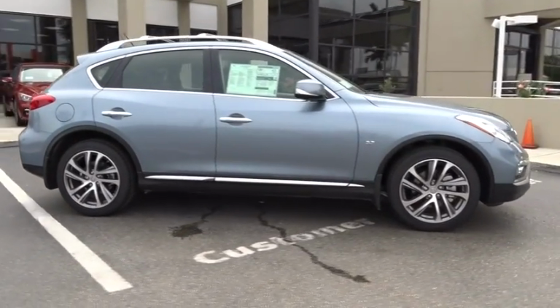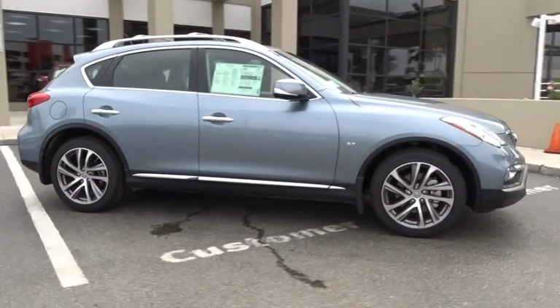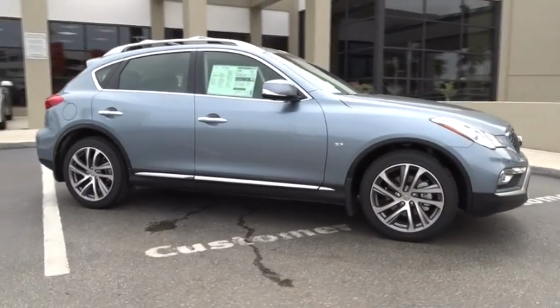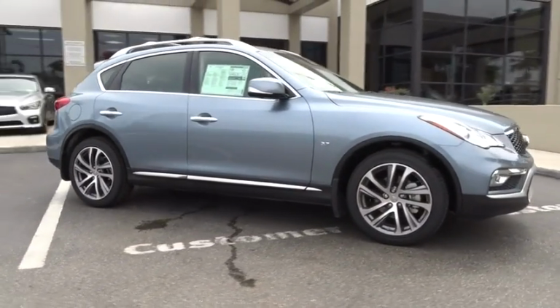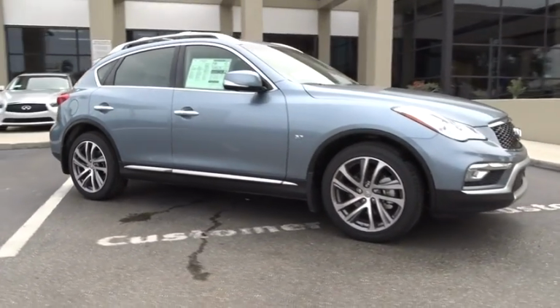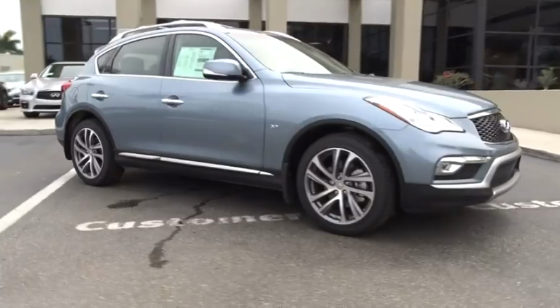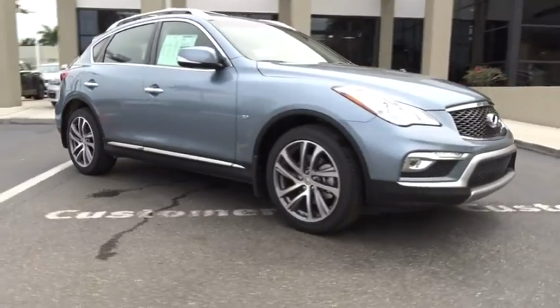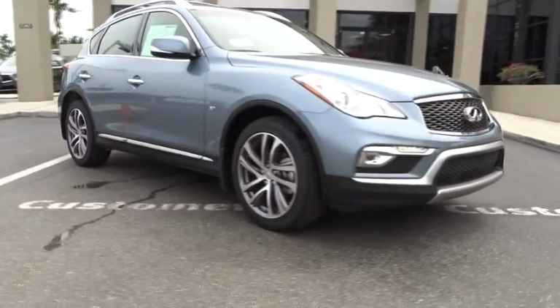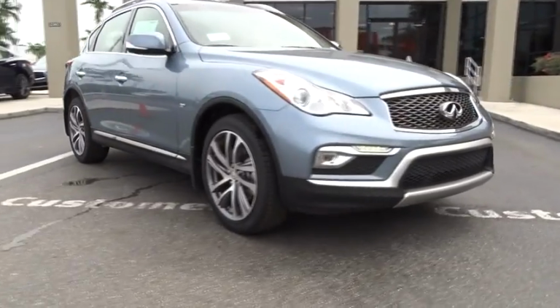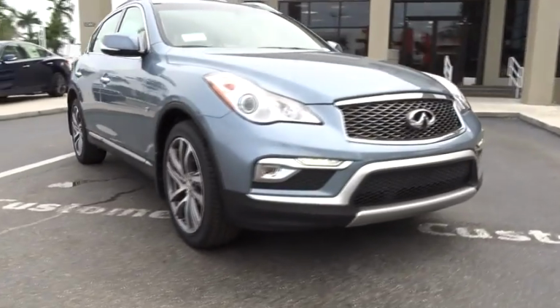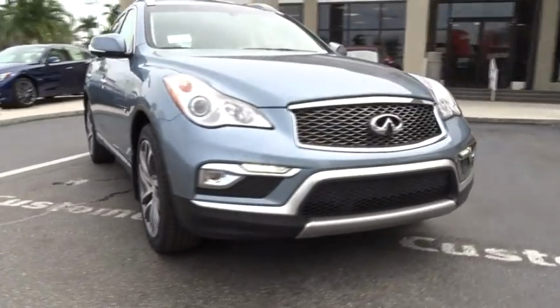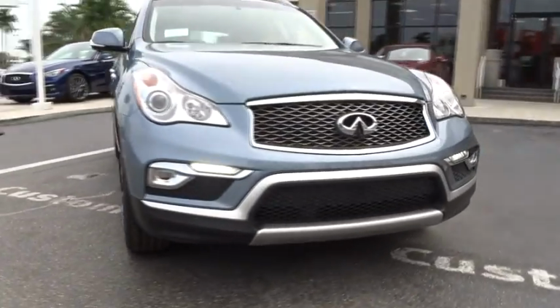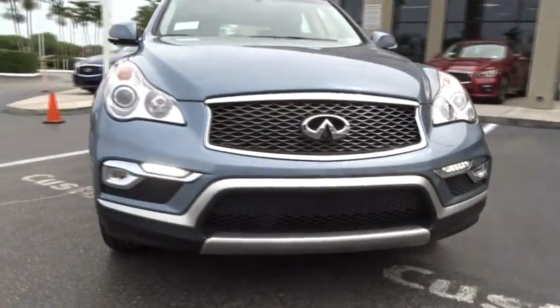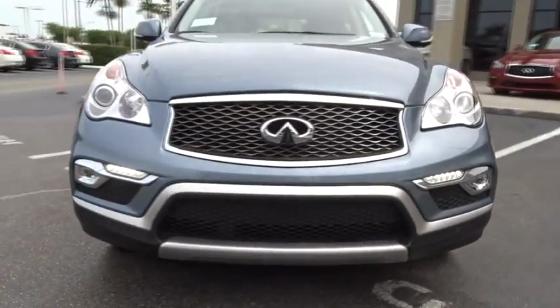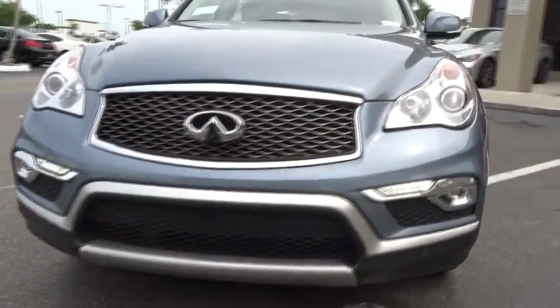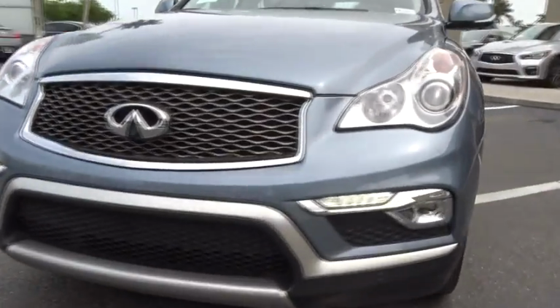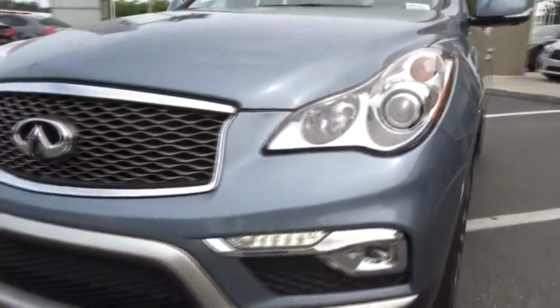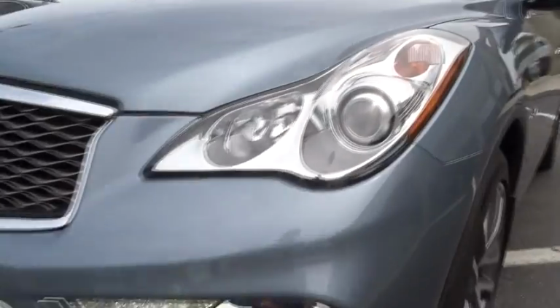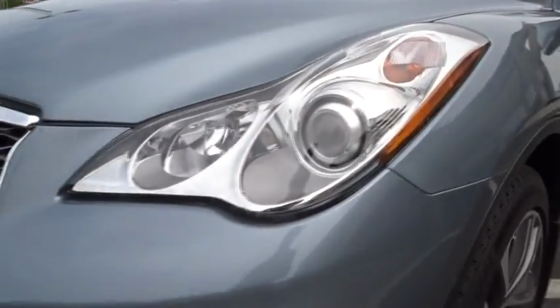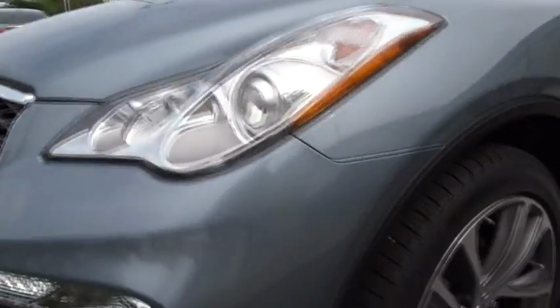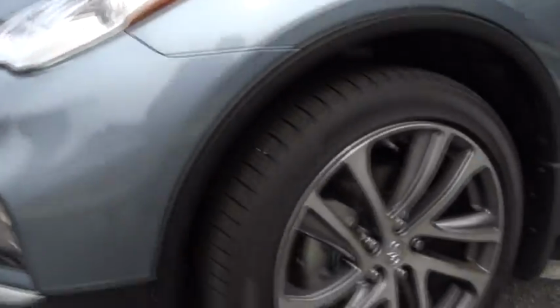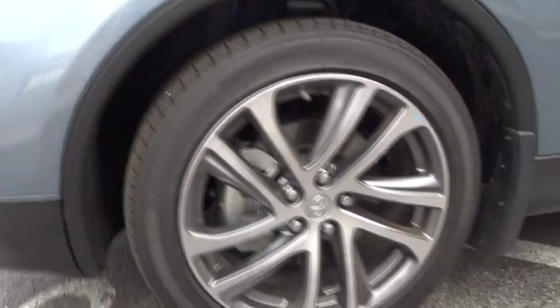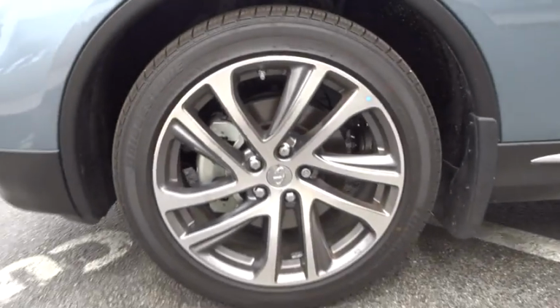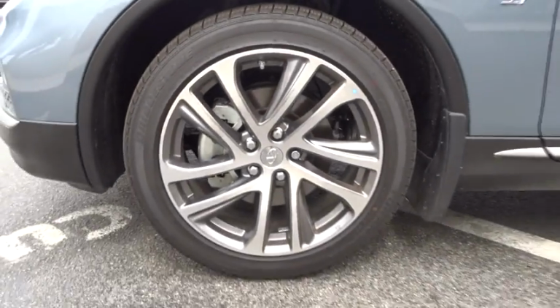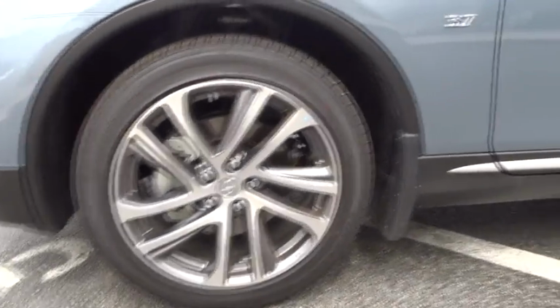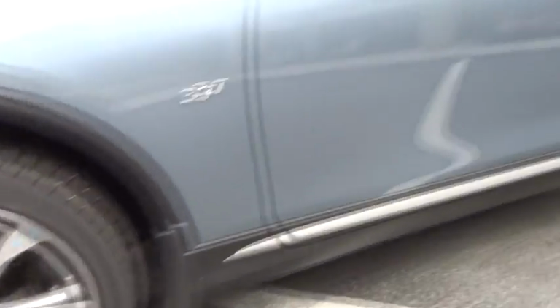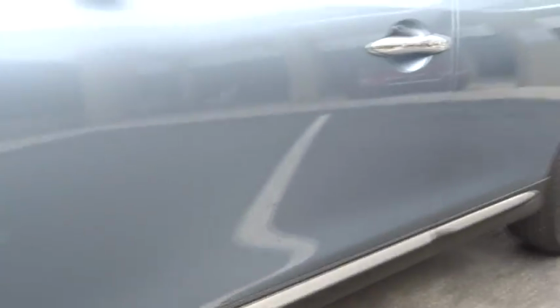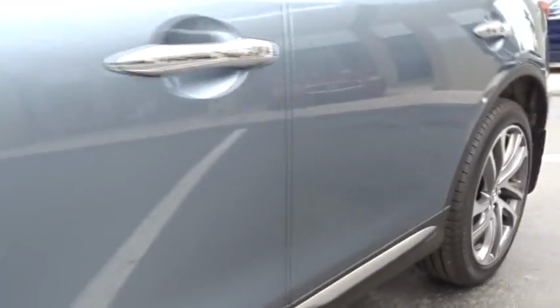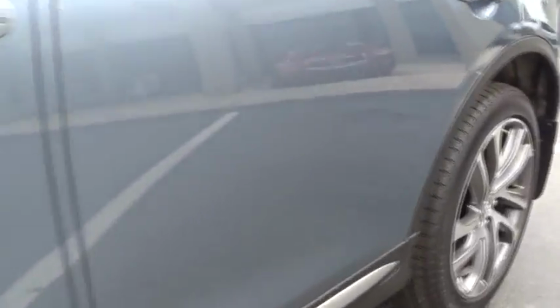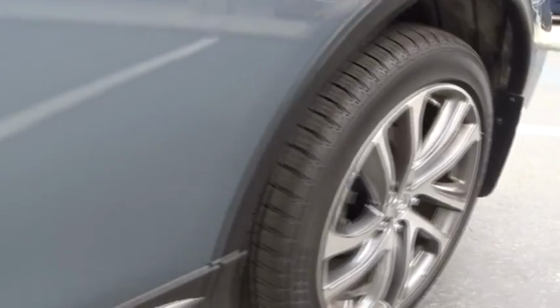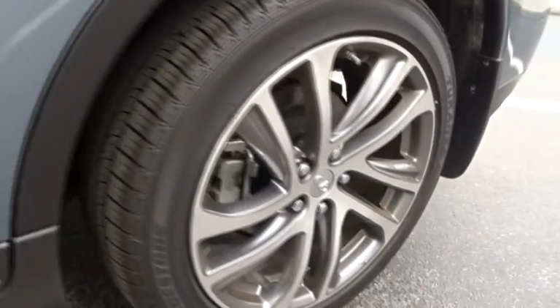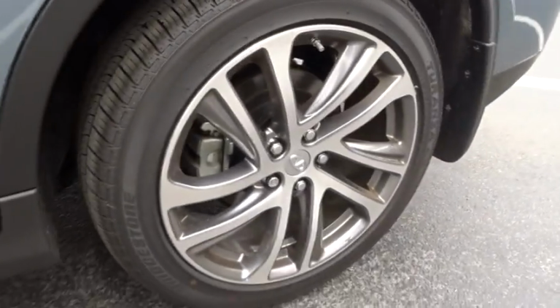Here are some of this vehicle's great options: traction control, power passenger seat, leather-wrapped steering wheel, dual airbags, power steering, alloy wheels, Homelink garage door opener, air conditioning front, four-wheel disc brakes.